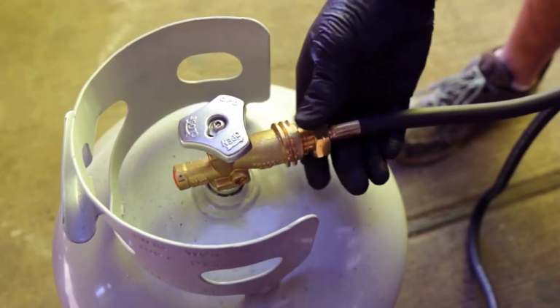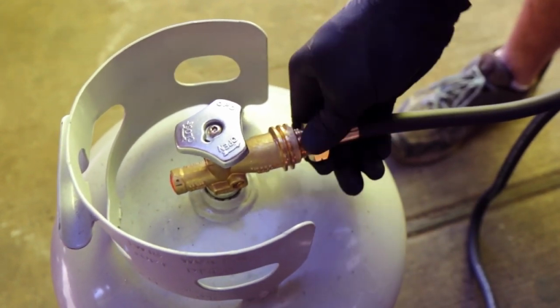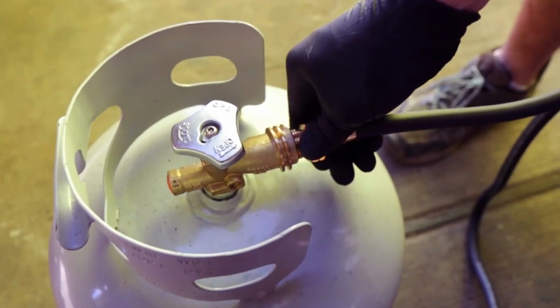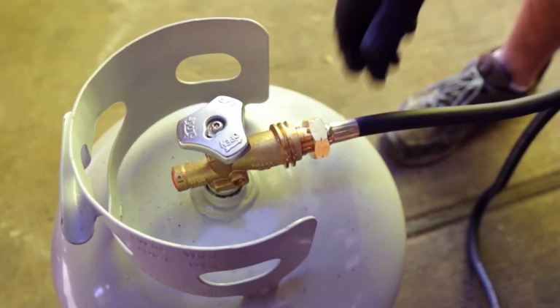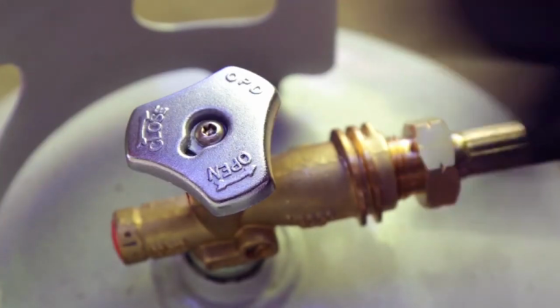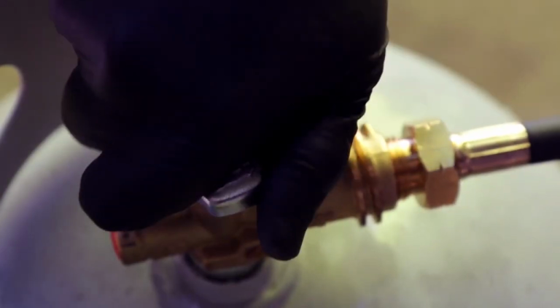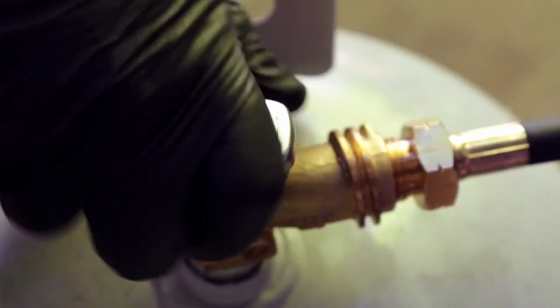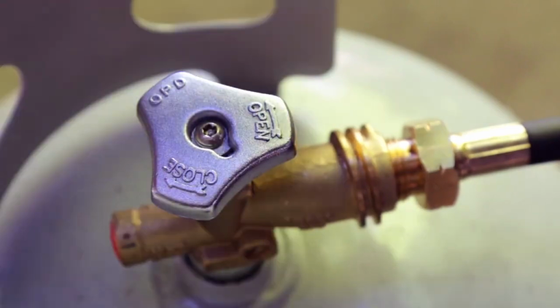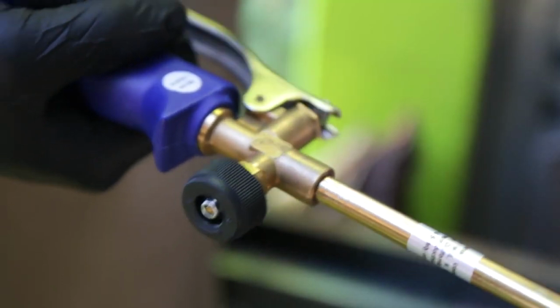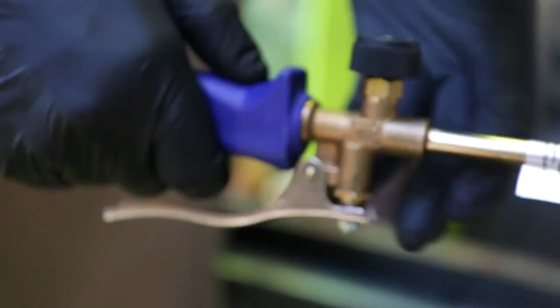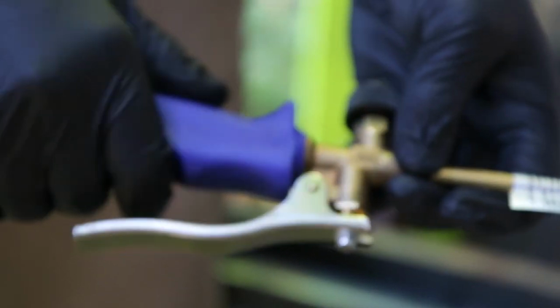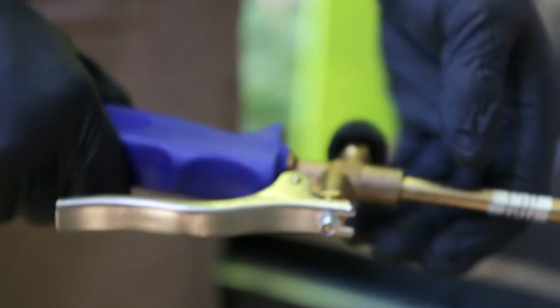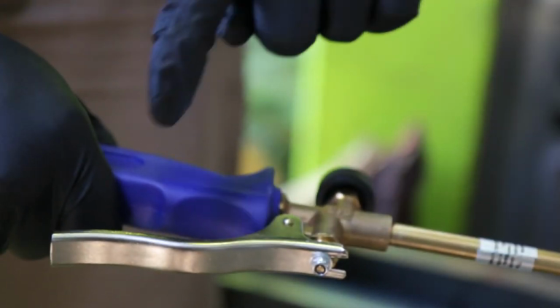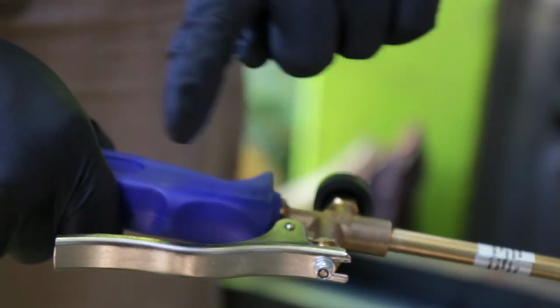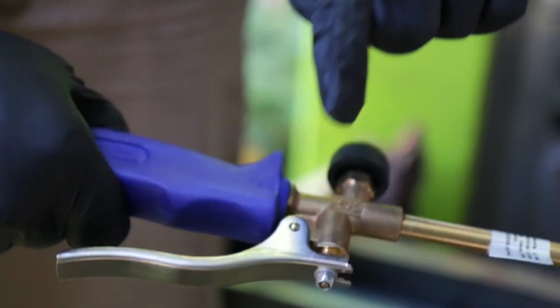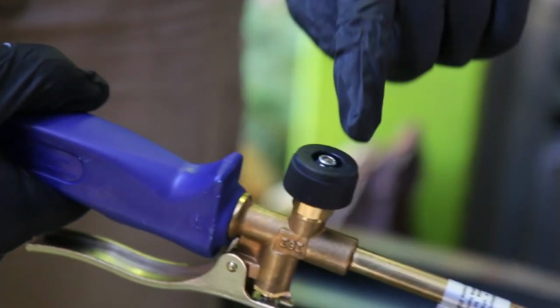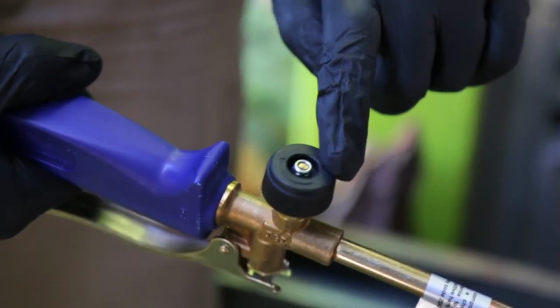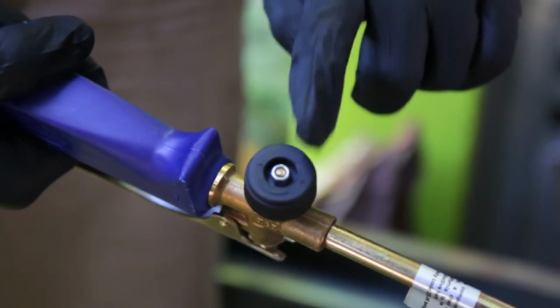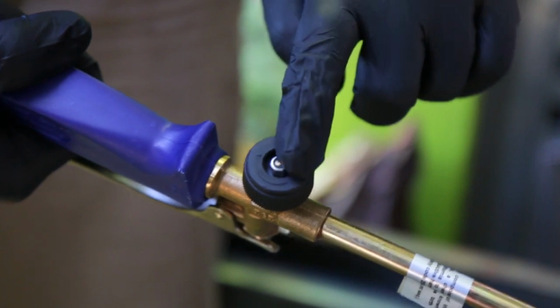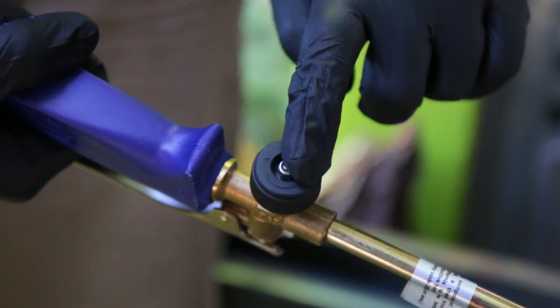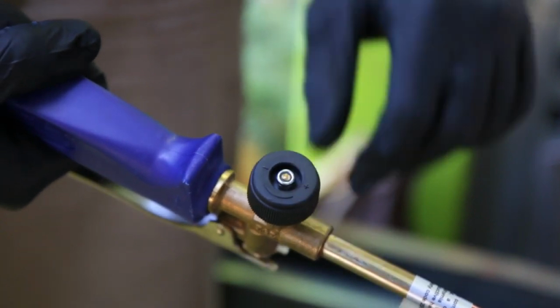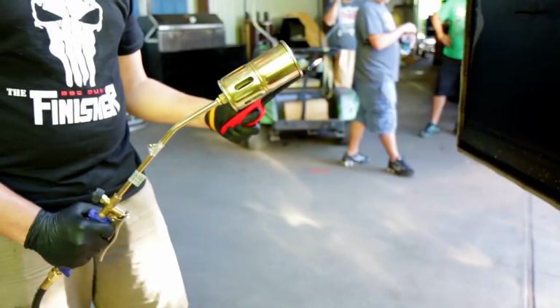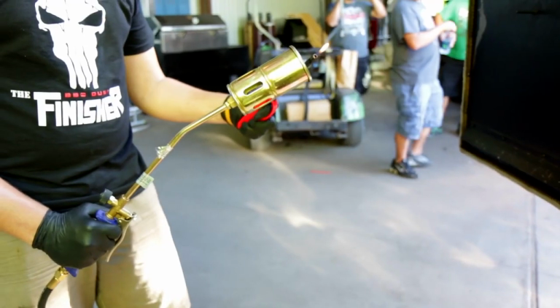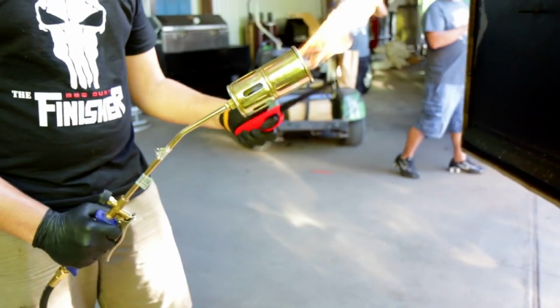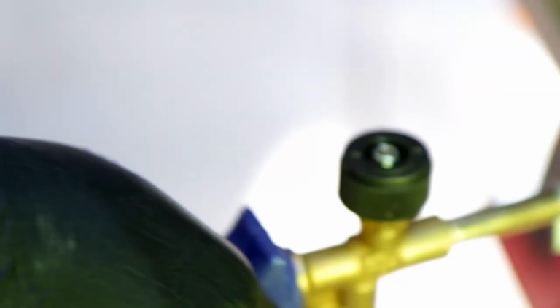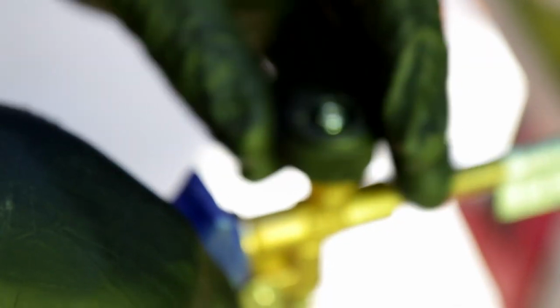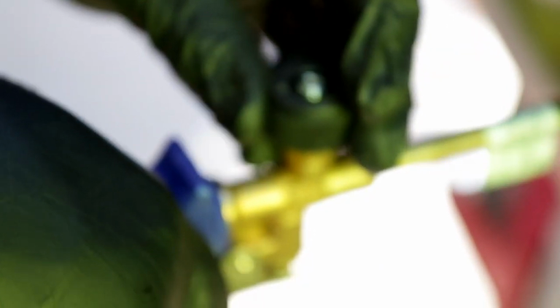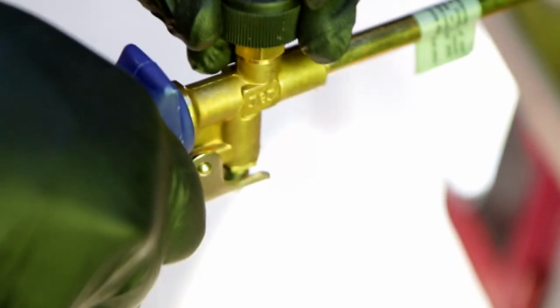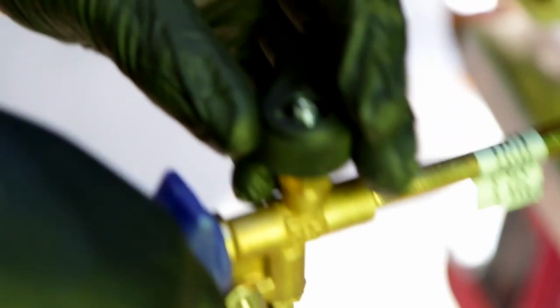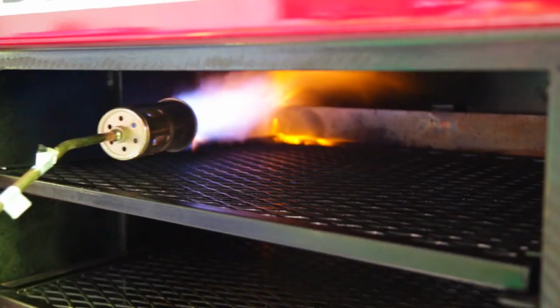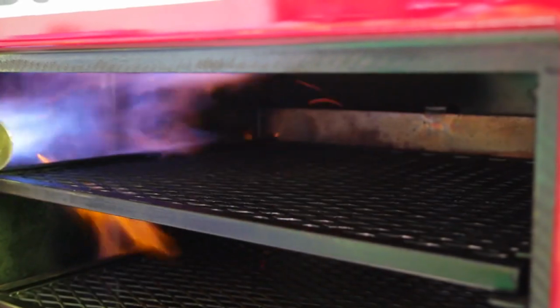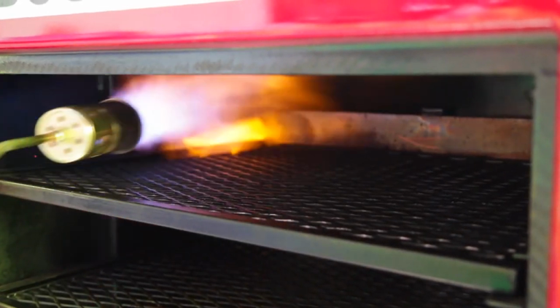Here at Pitmaker we prefer to preheat the cooking chamber with a torch. Be sure to read any and all torch instructions thoroughly before using that particular torch. Using a torch is not only a faster approach, but it allows the cooking chamber to reach your desired temperature without burning too much fuel at the start.